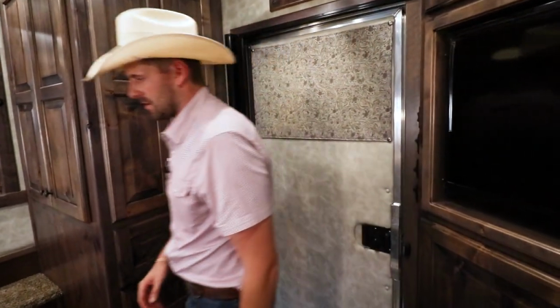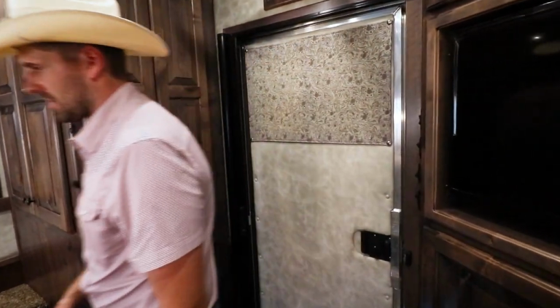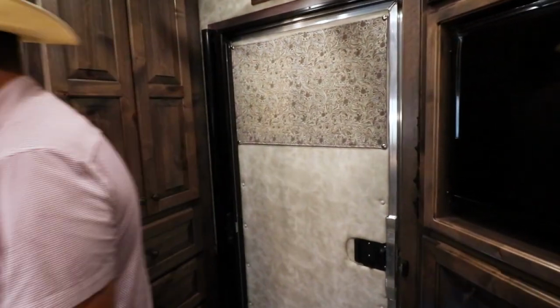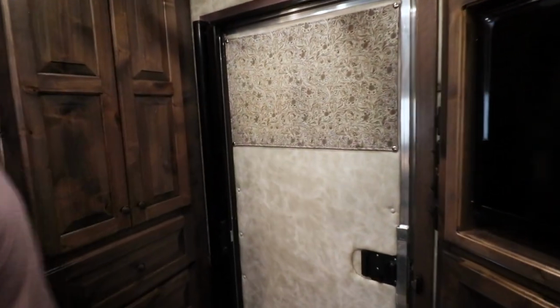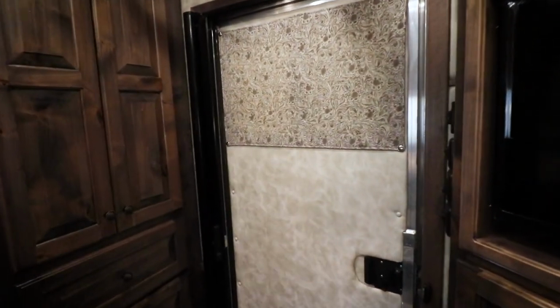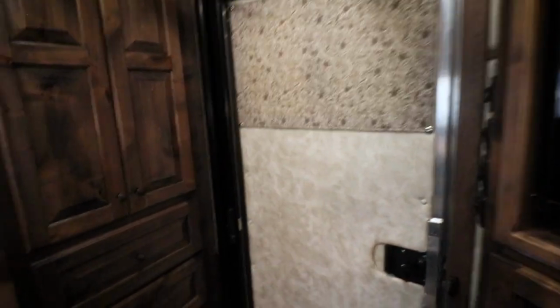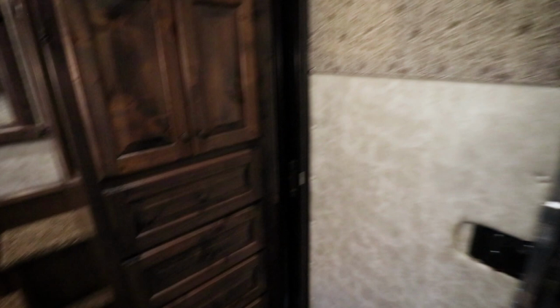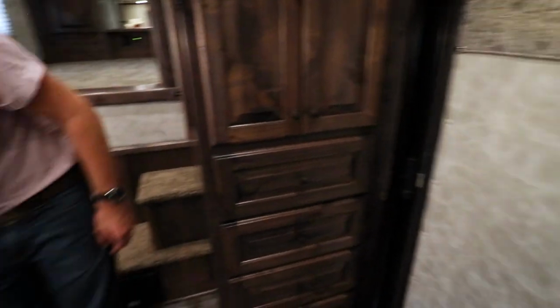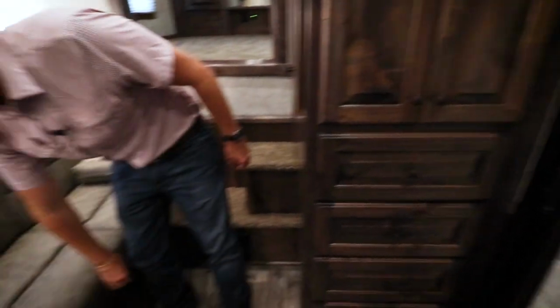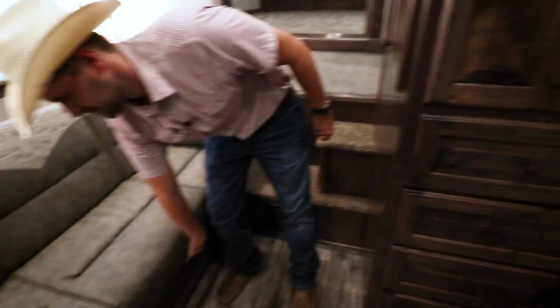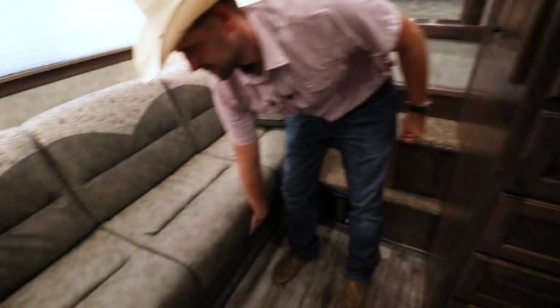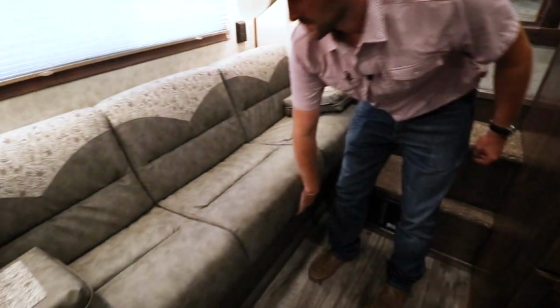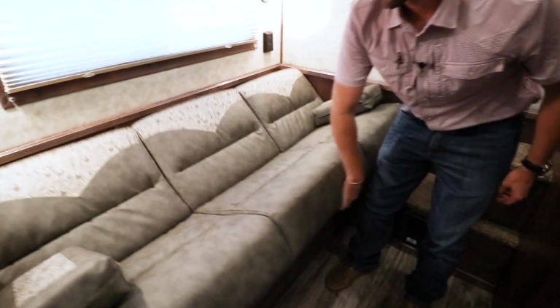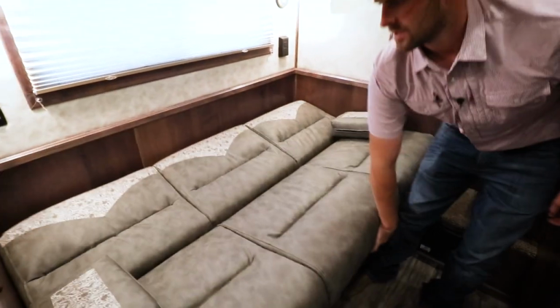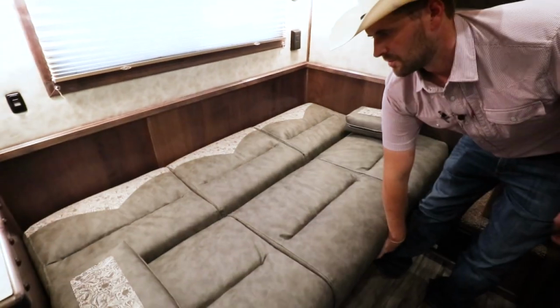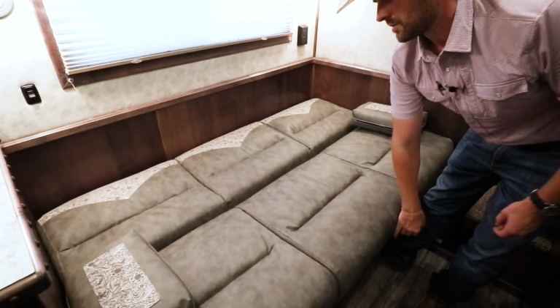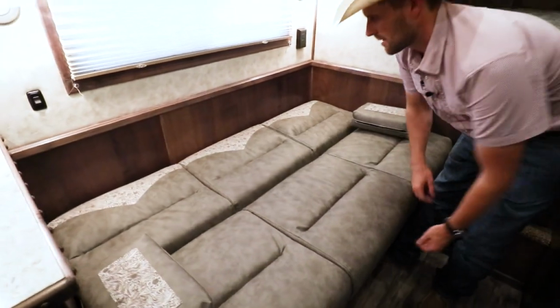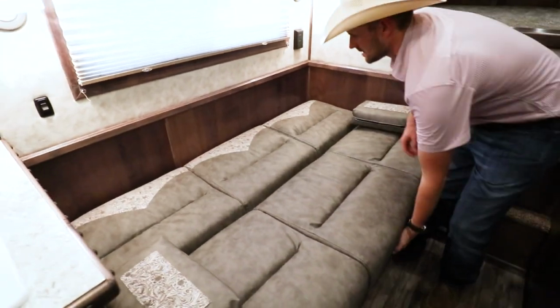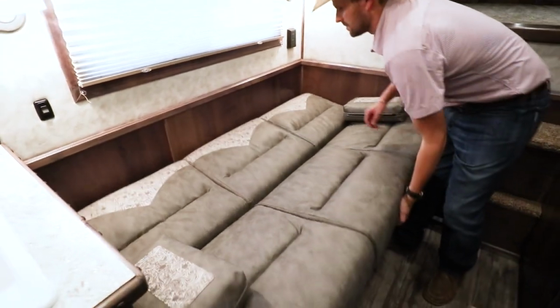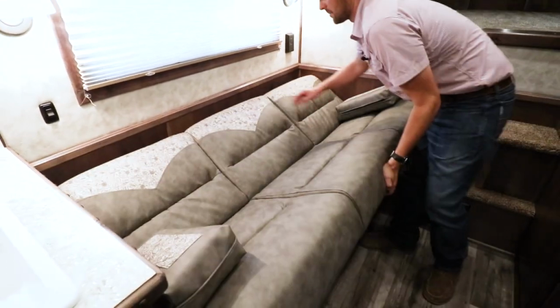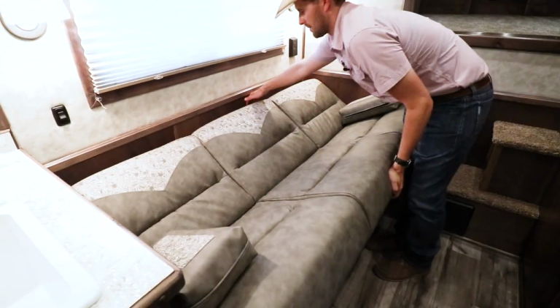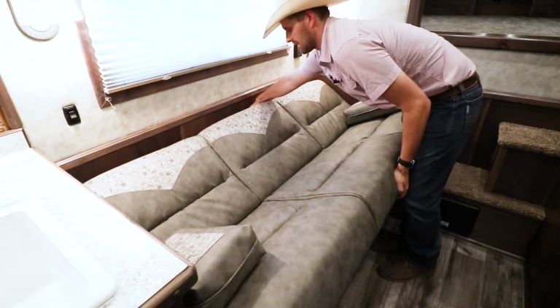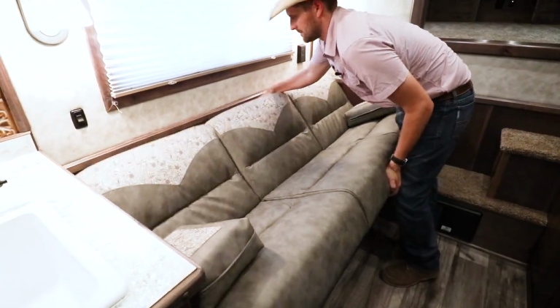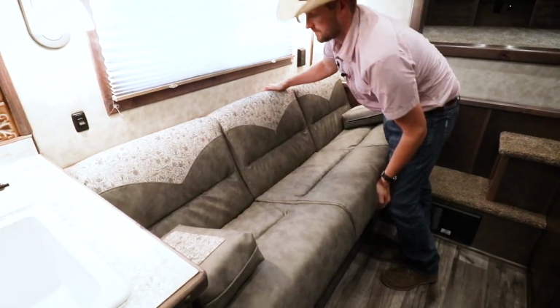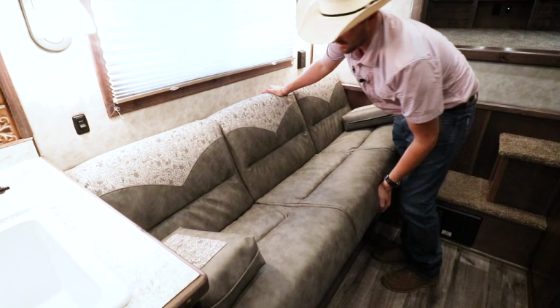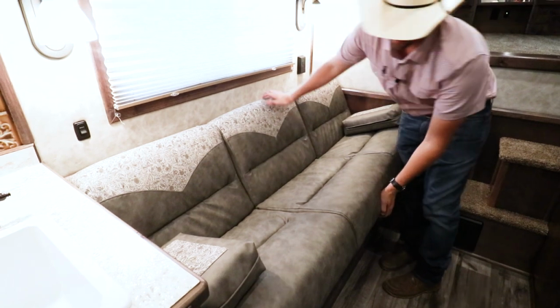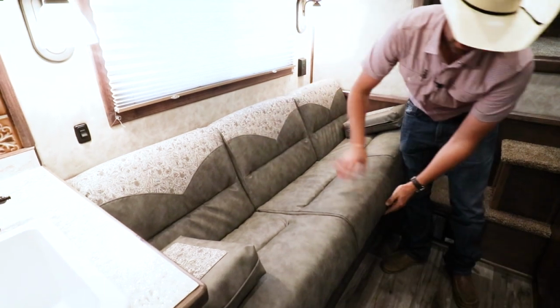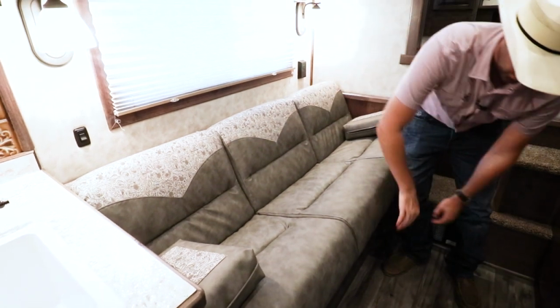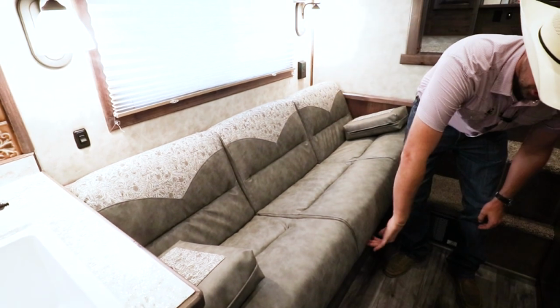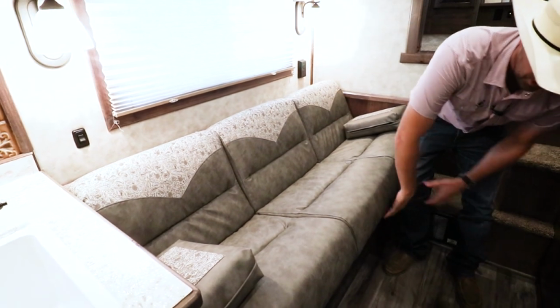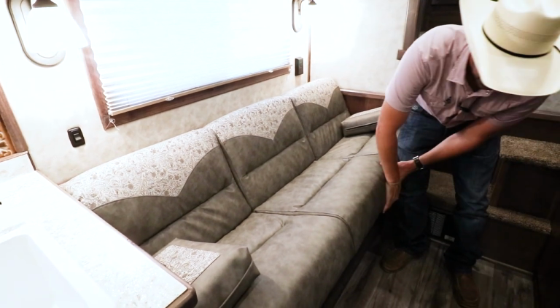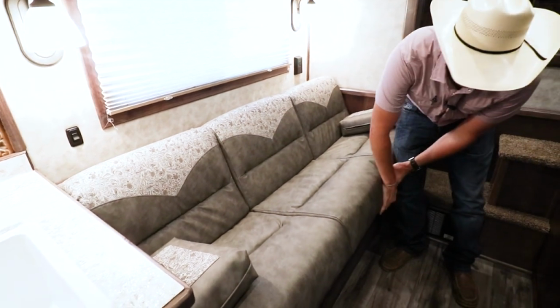This trailer has a 70 inch sofa sleeper that folds down and pops right back up. Water storage is underneath the sofa.